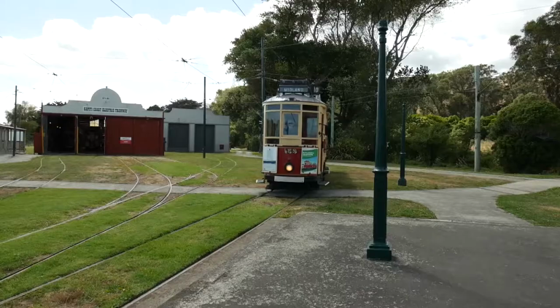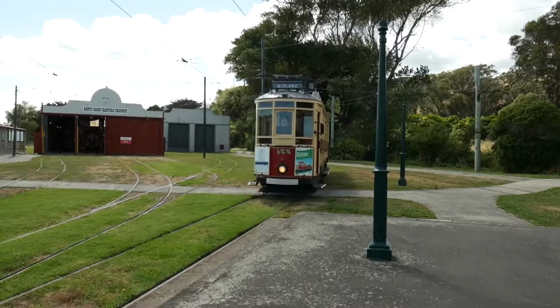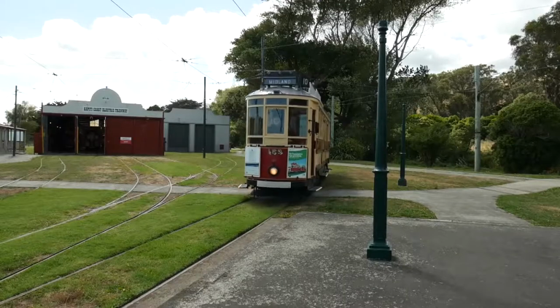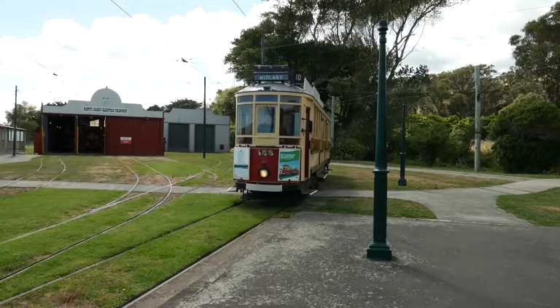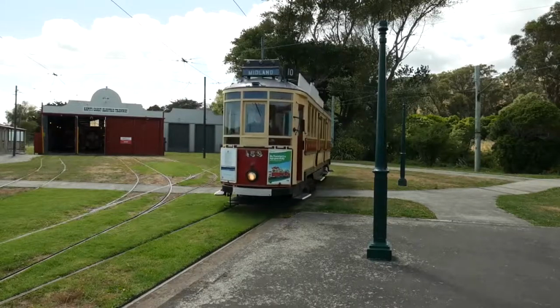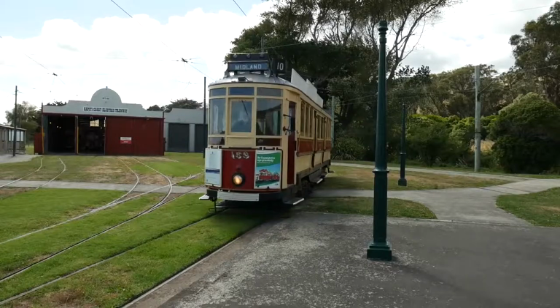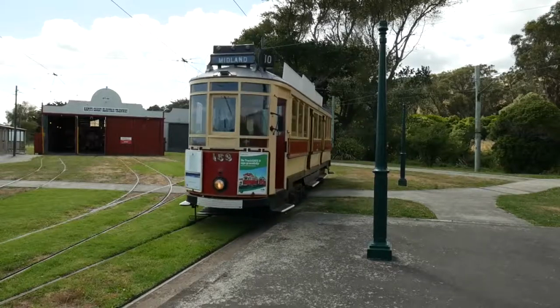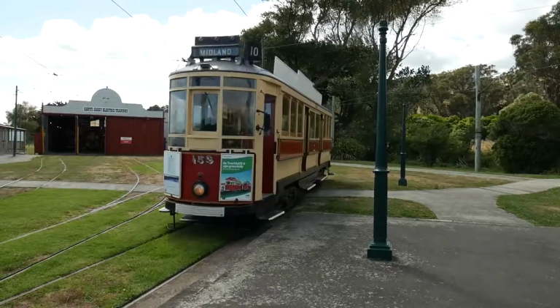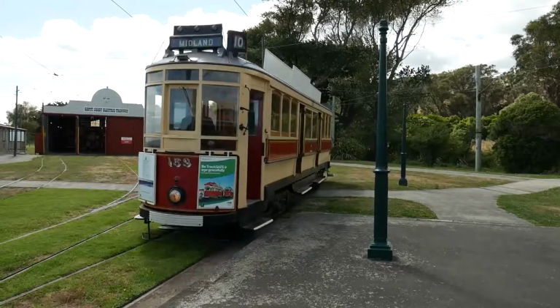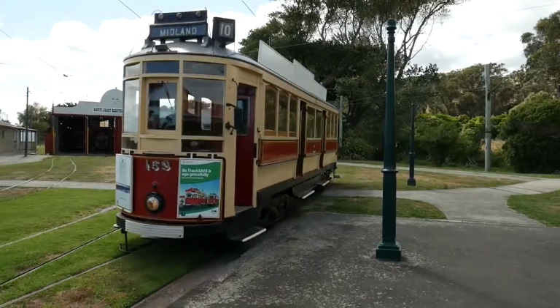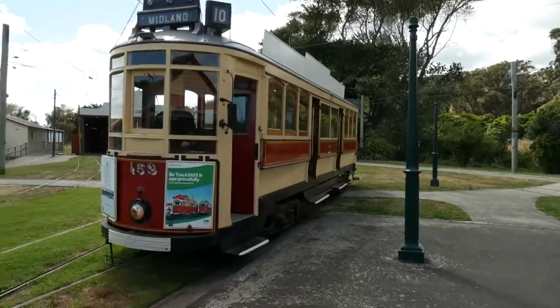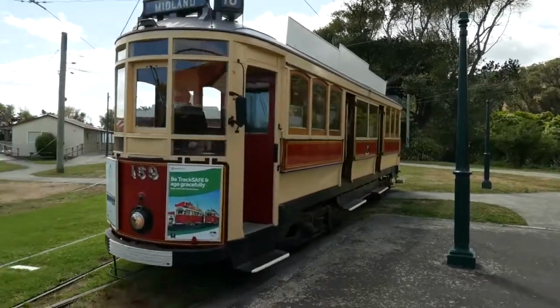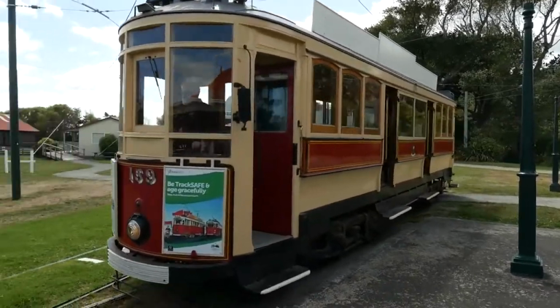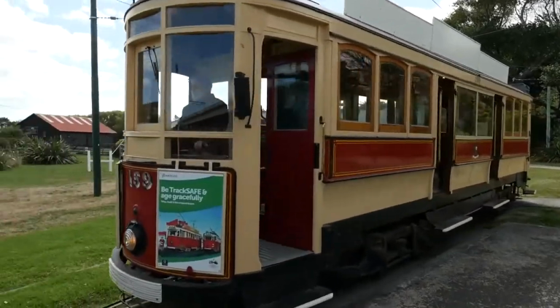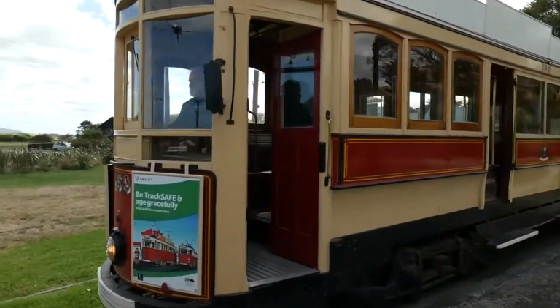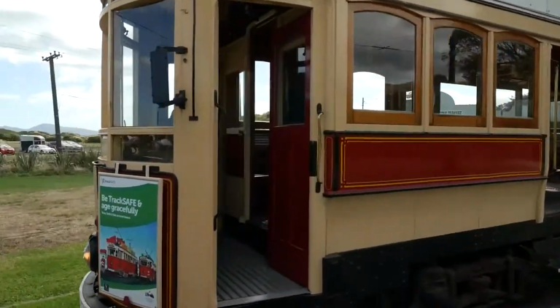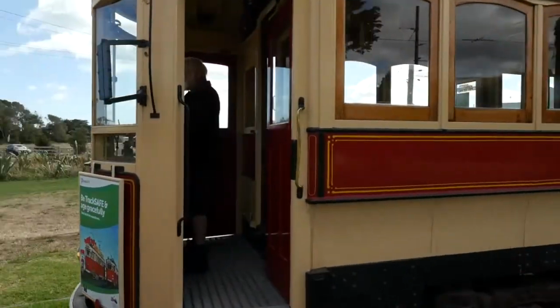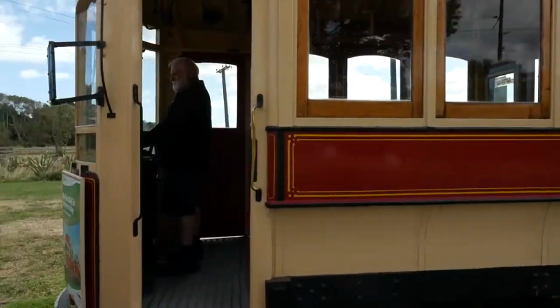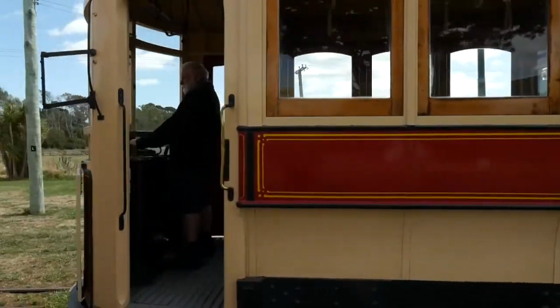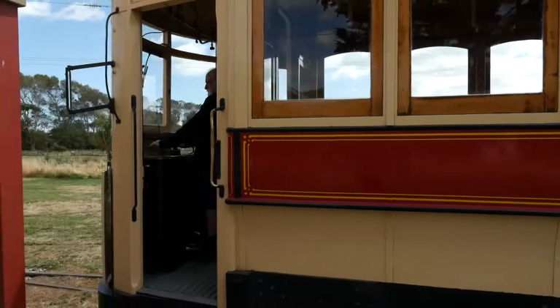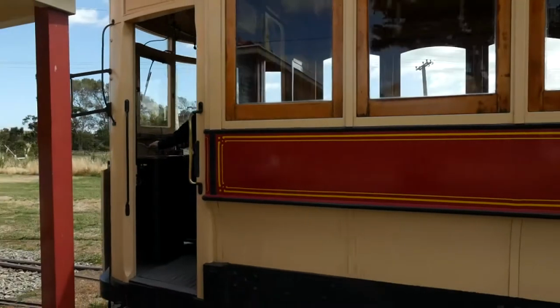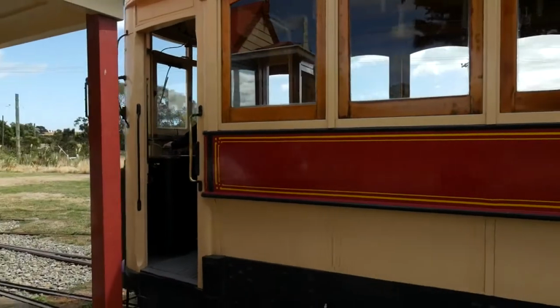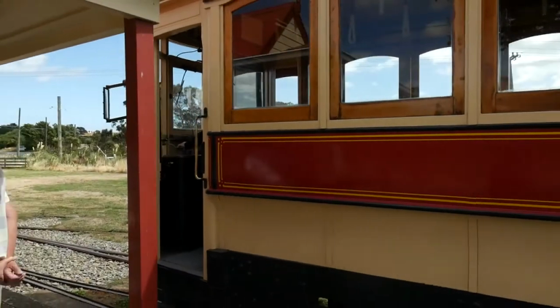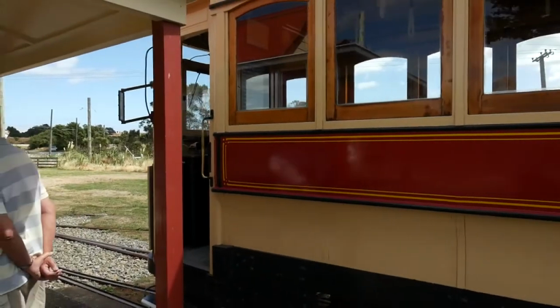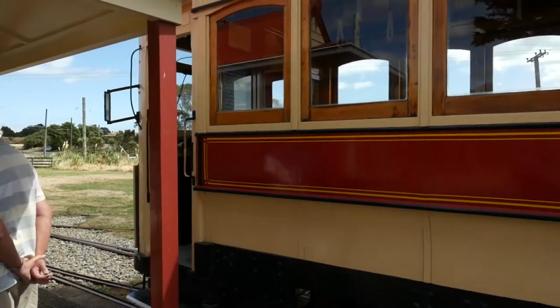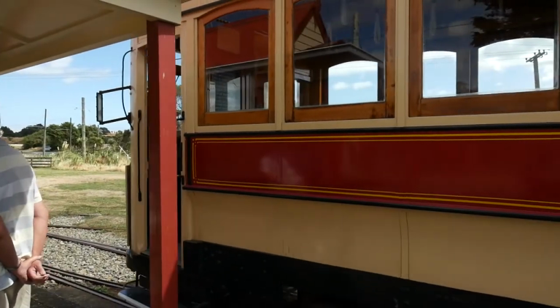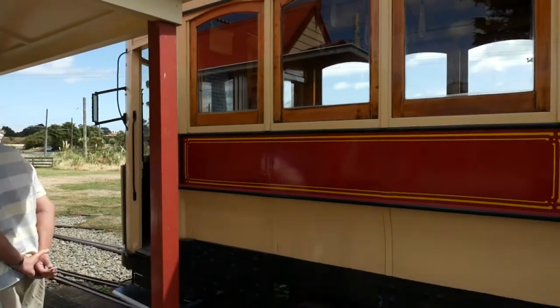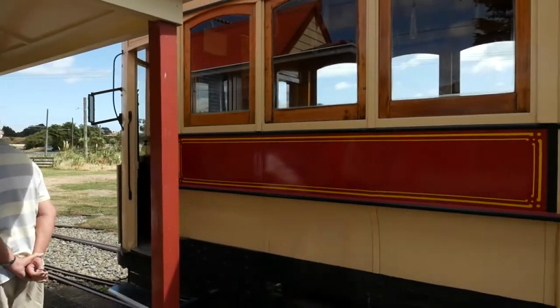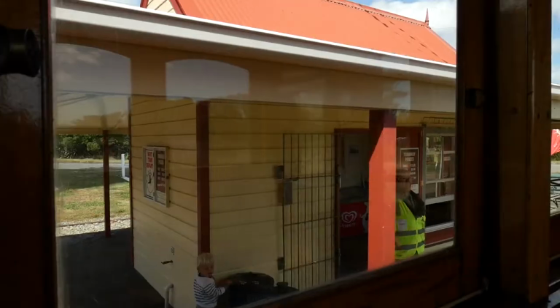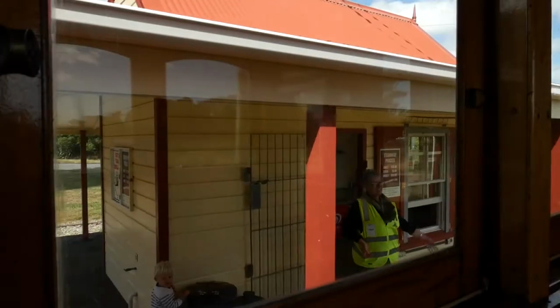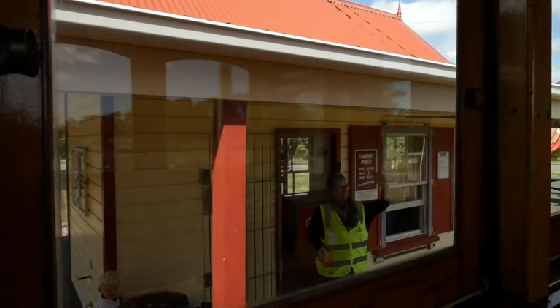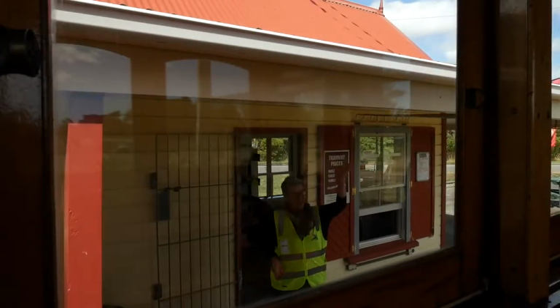Then it's all aboard a lovingly restored piece of history — a vintage tram that used to ply the streets of Wellington, where a friendly staff member will gladly share some lesser-known facts about this fully working treasure.